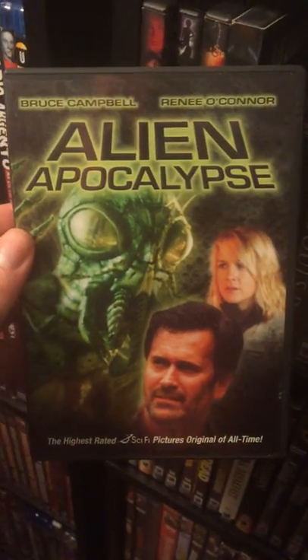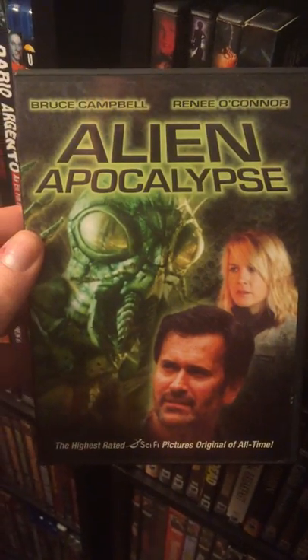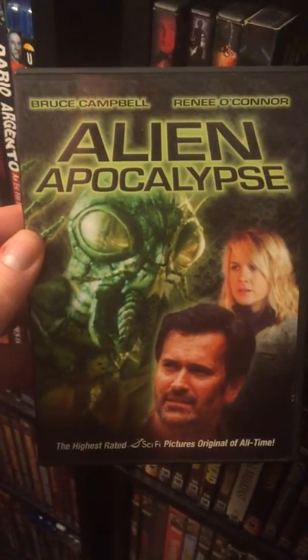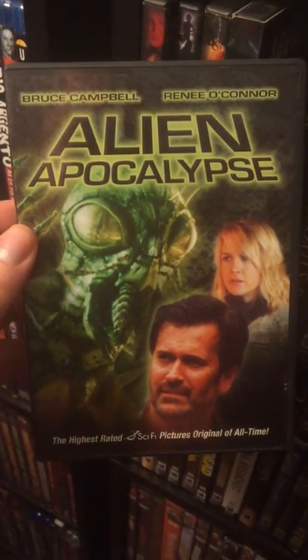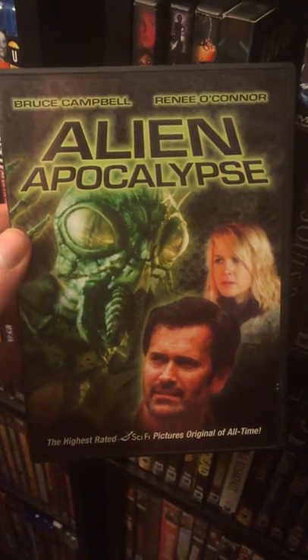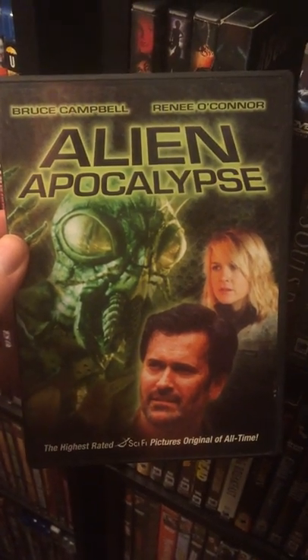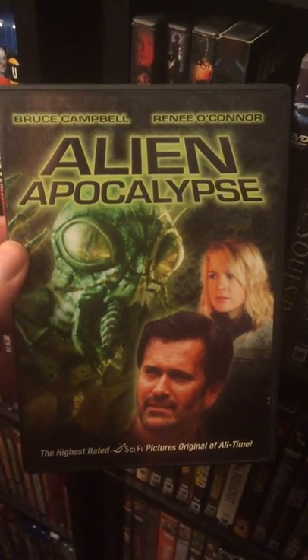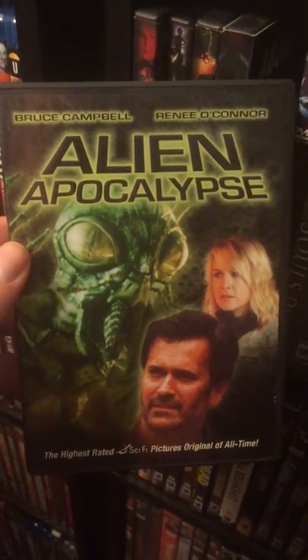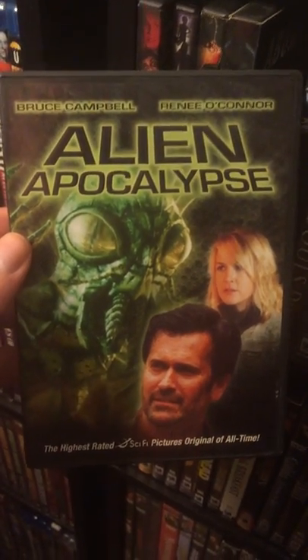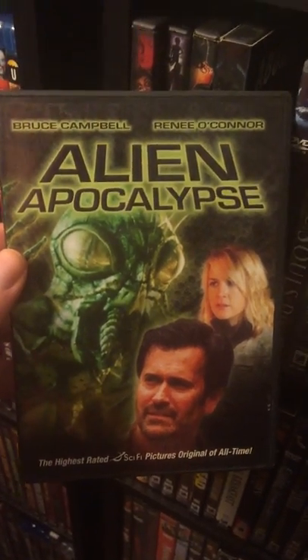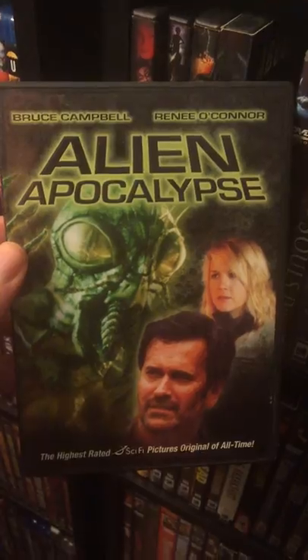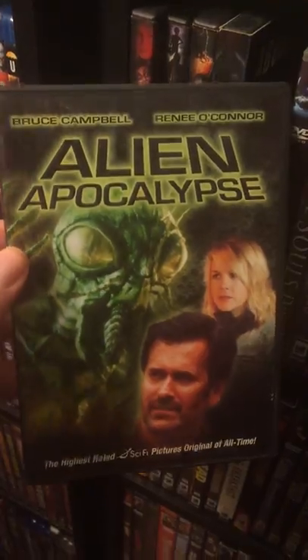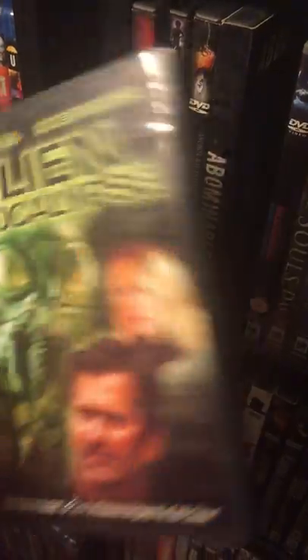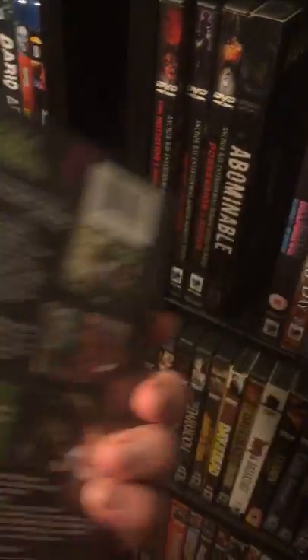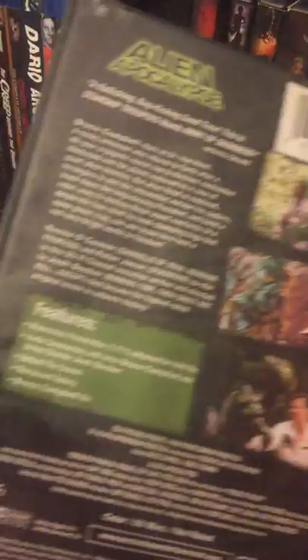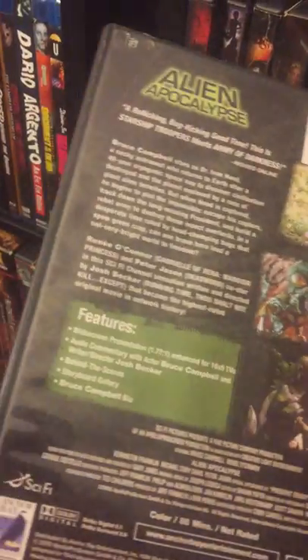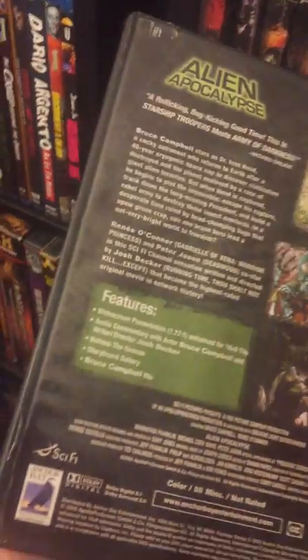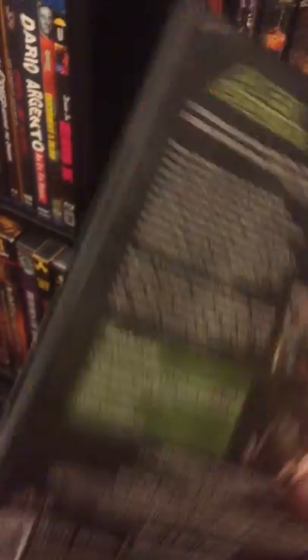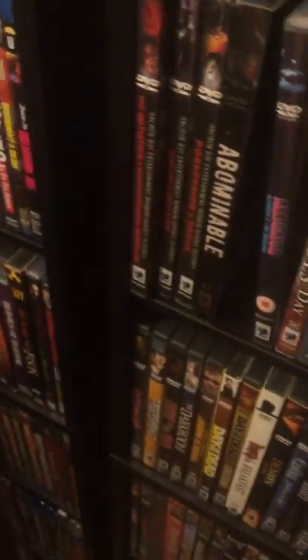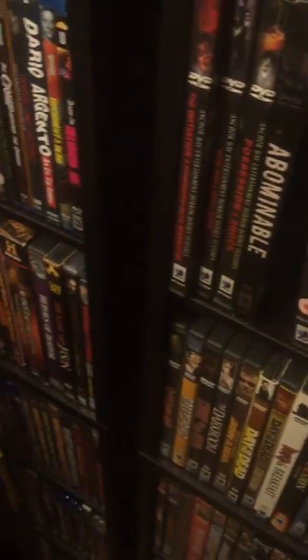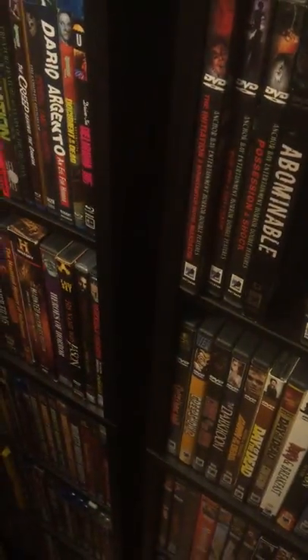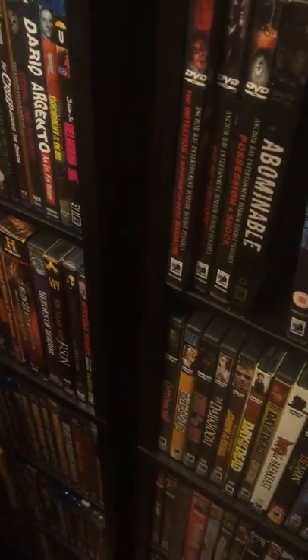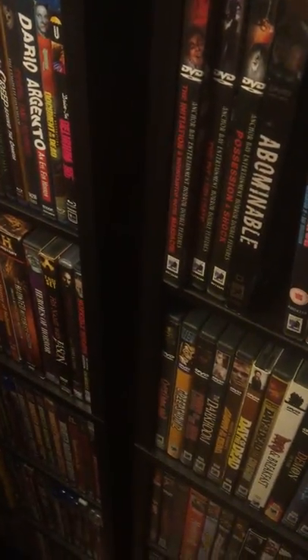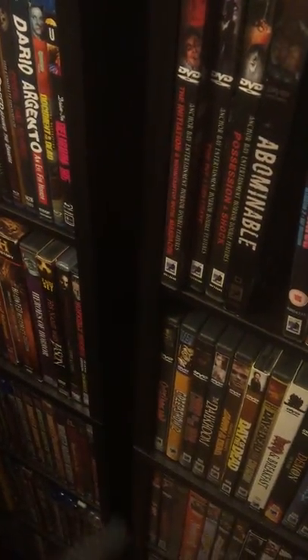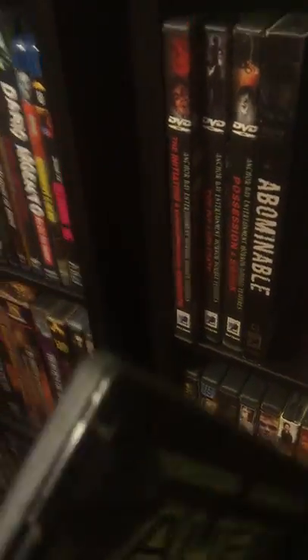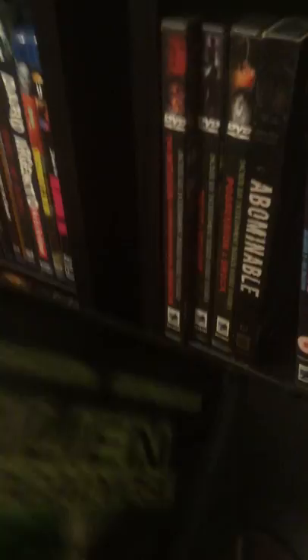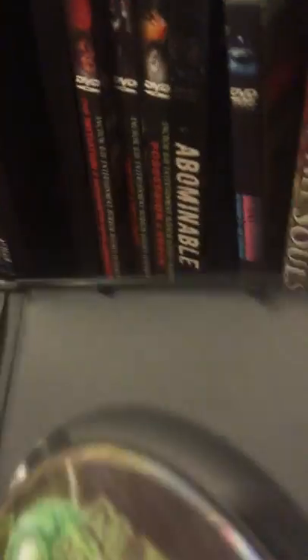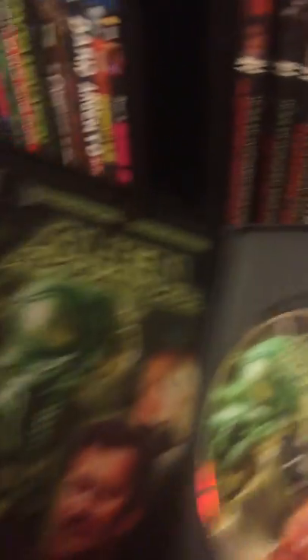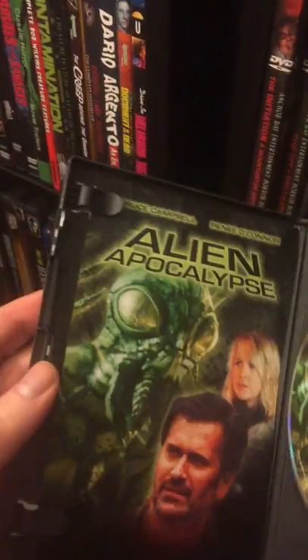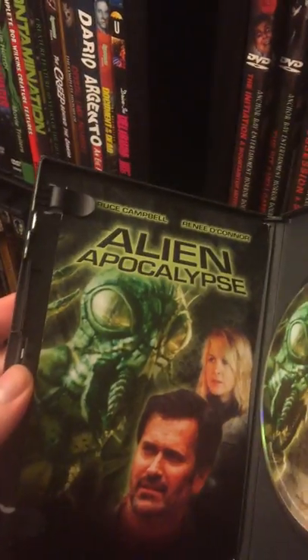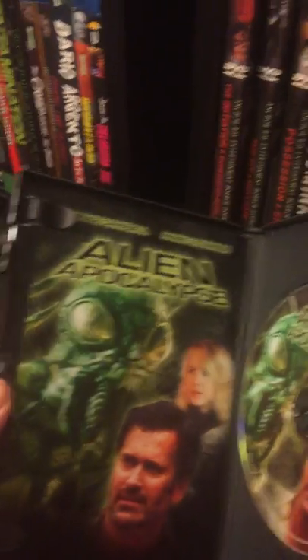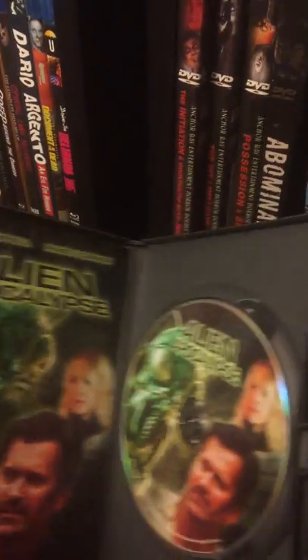Alien Apocalypse — a sci-fi channel flick with good old Bruce Campbell. I think this has the insert too. Yep, it's got the insert. These are all on singles, so a lot of your double DVDs will have double-sided, but these don't.